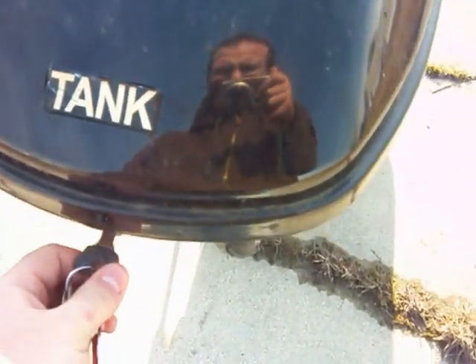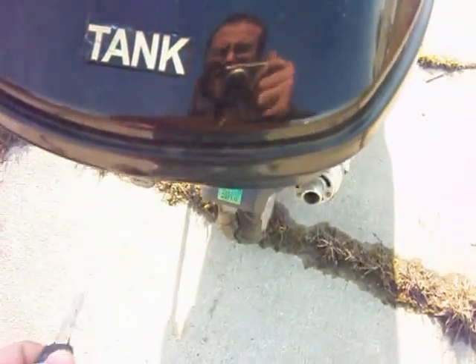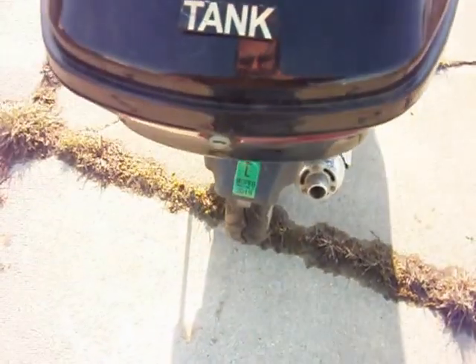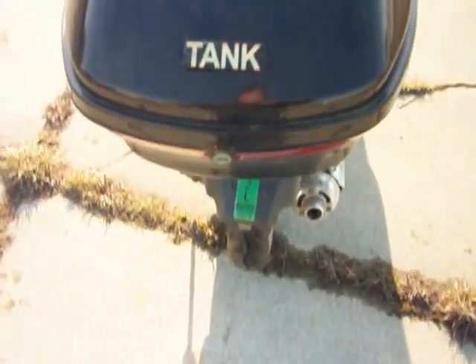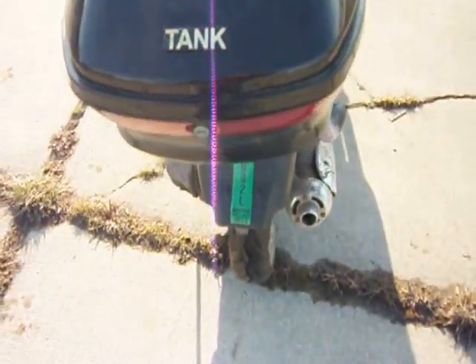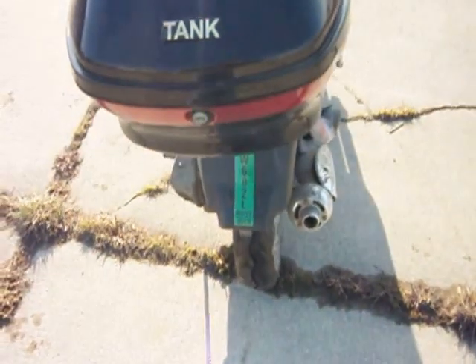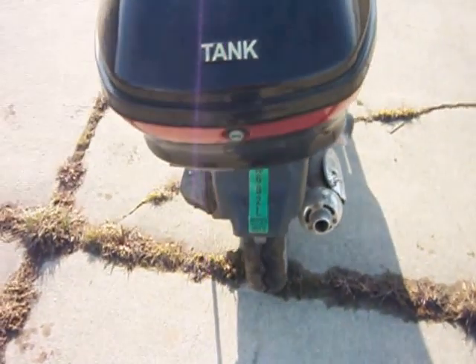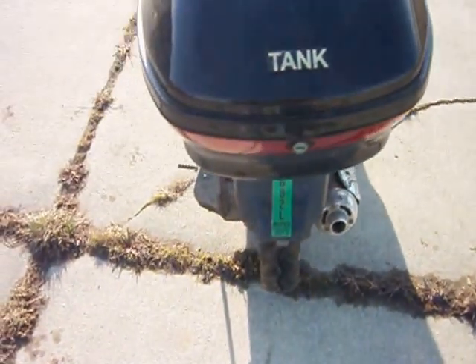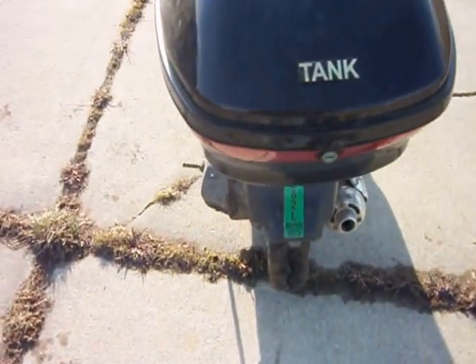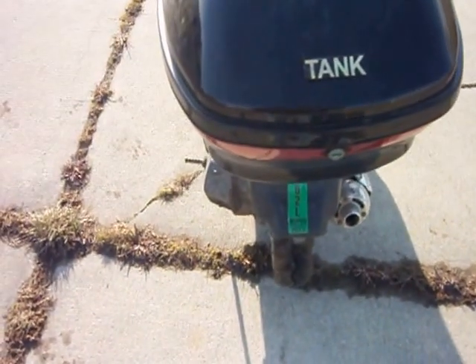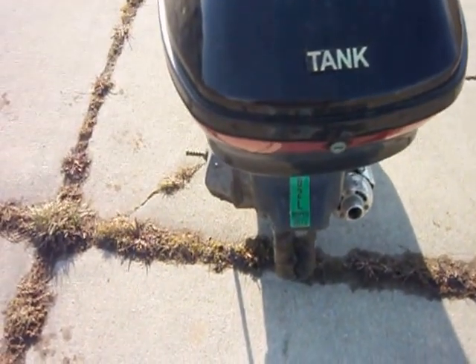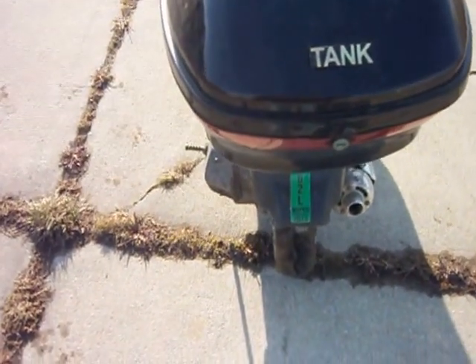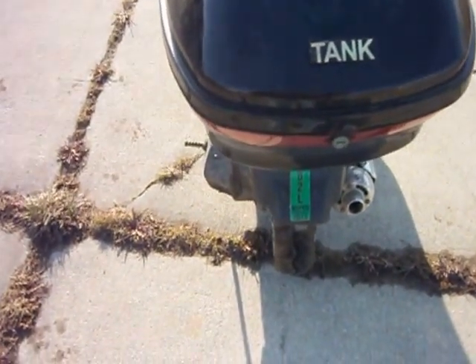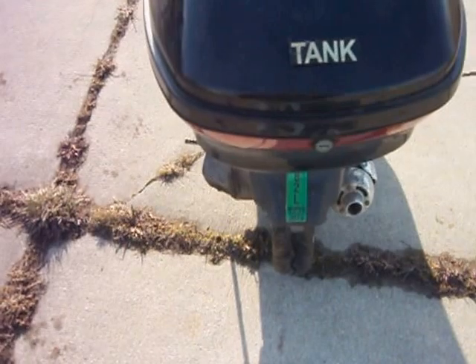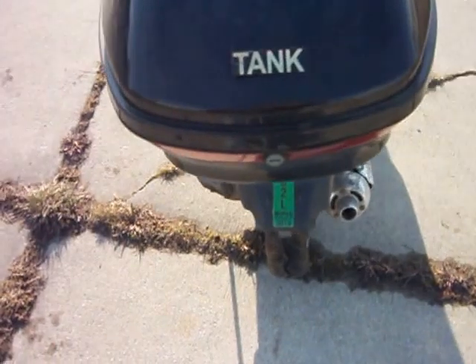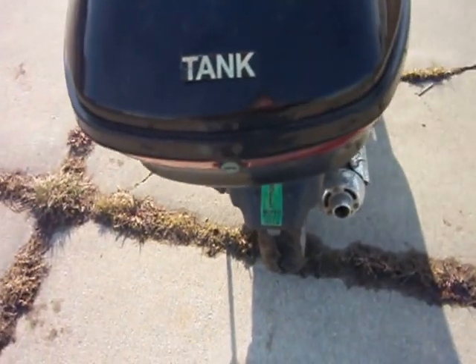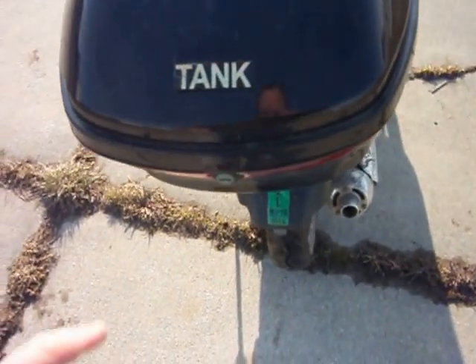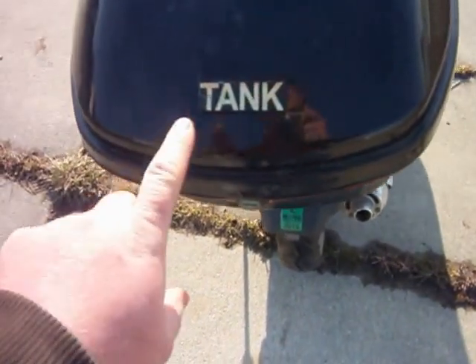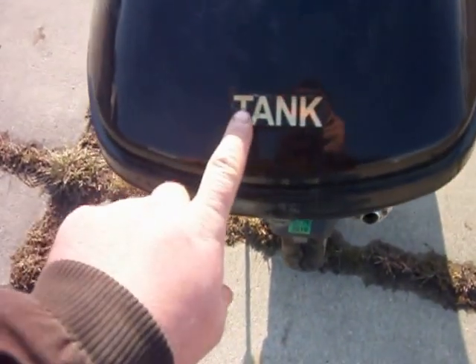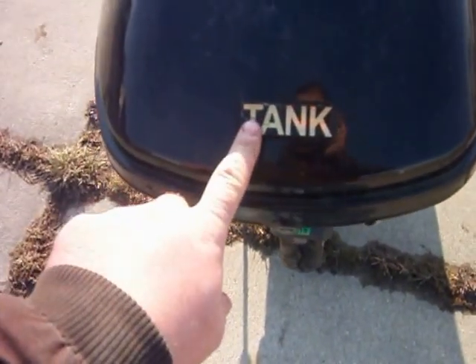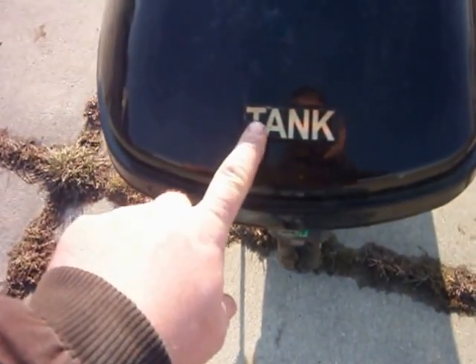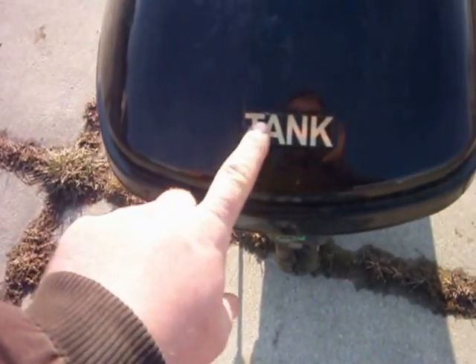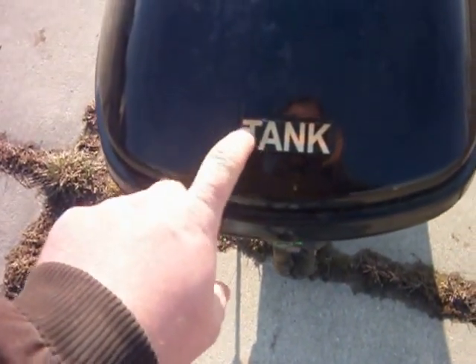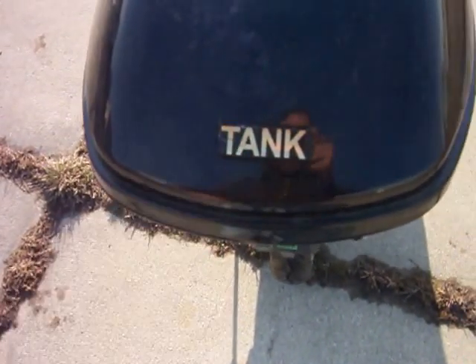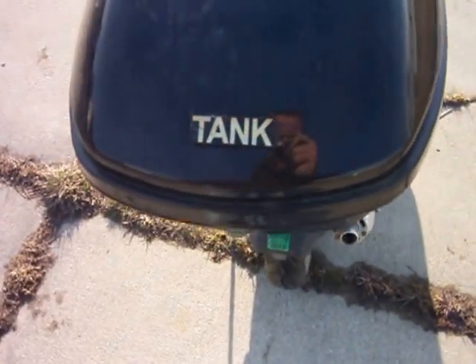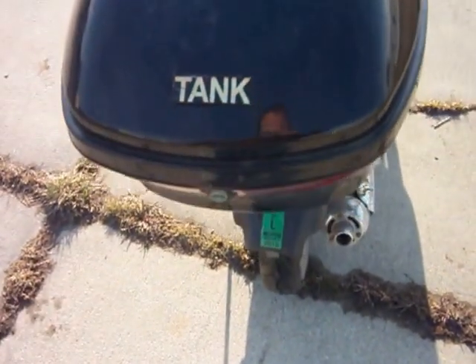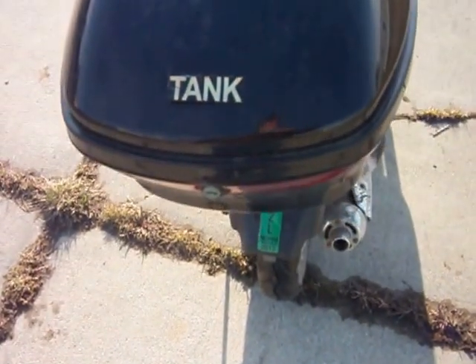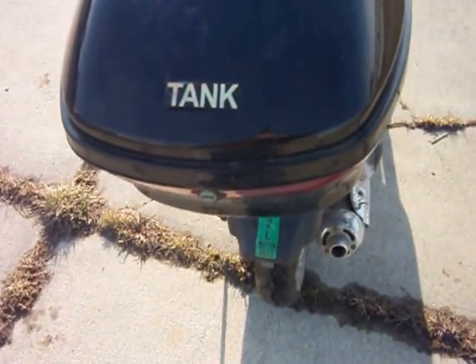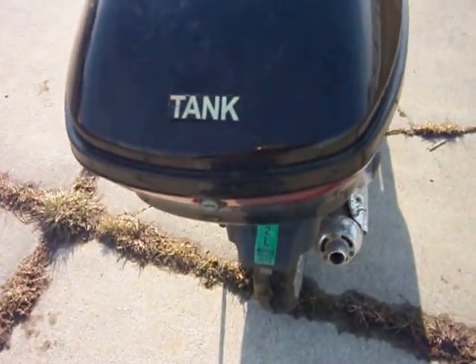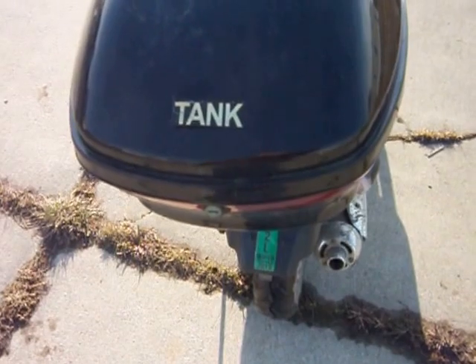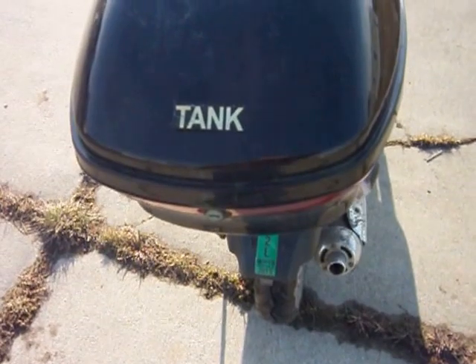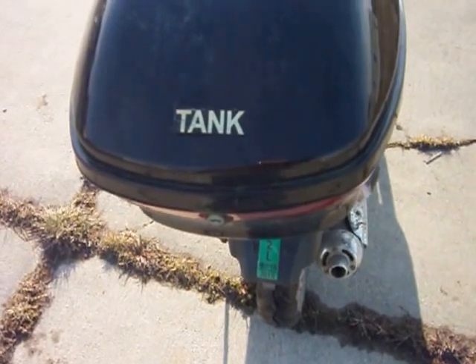This is actually the Apollo trunk, but I took the sticker off and put a Tank sticker on it so that it looks stock.